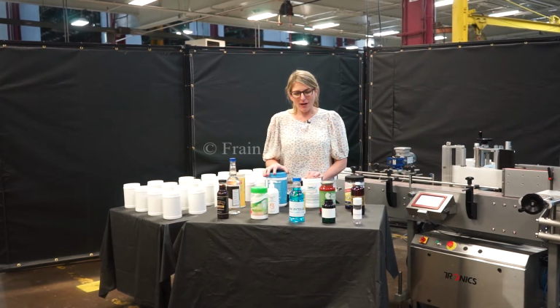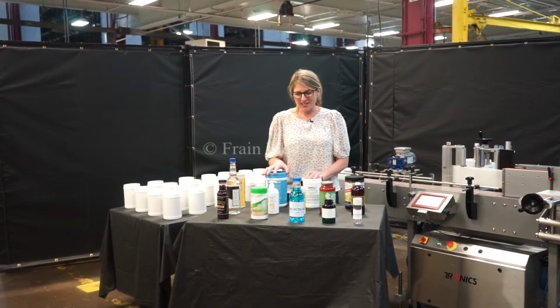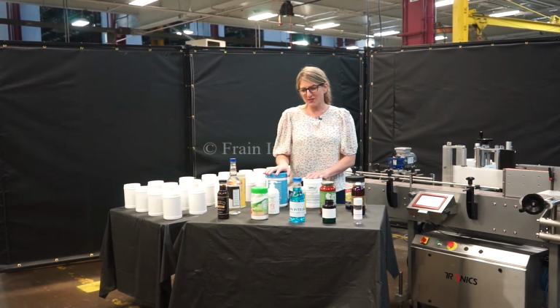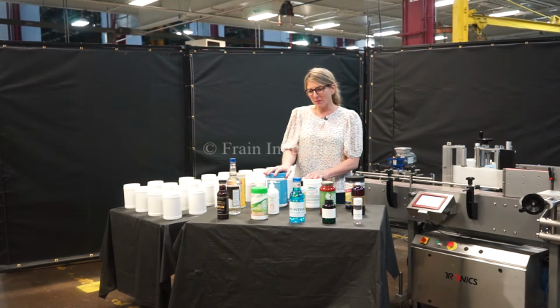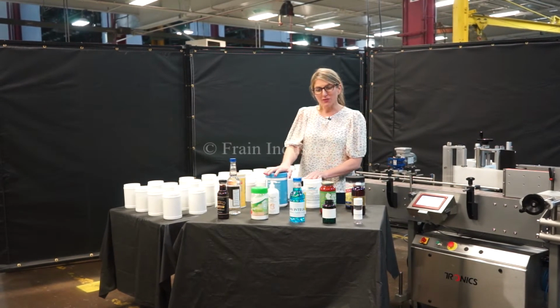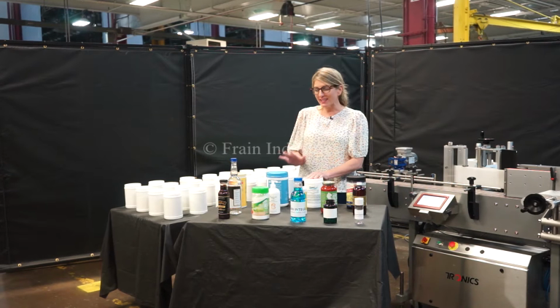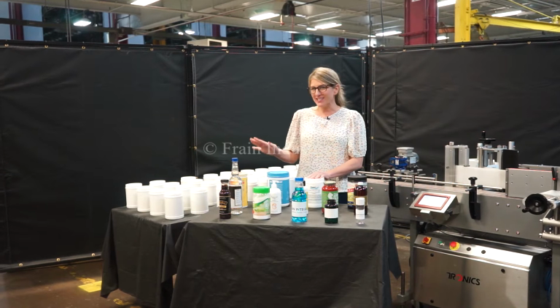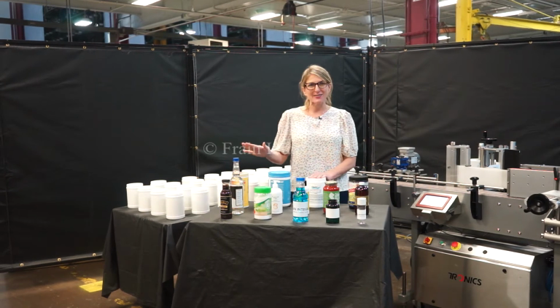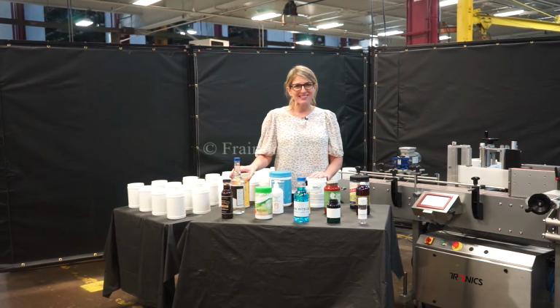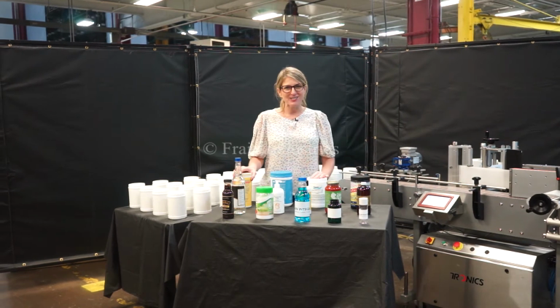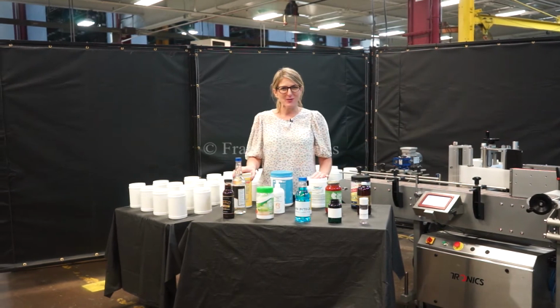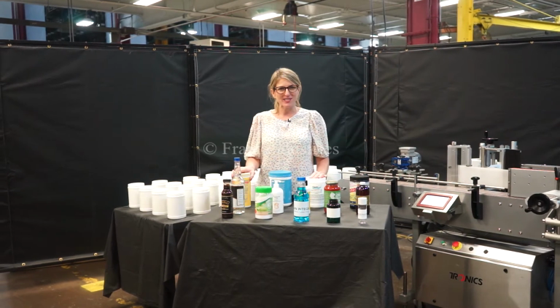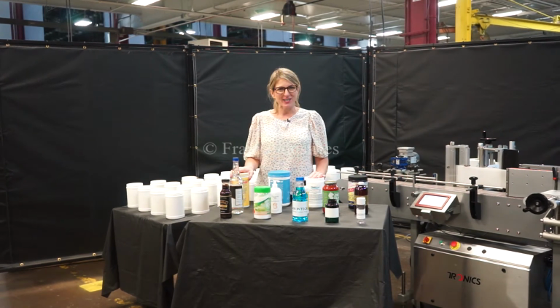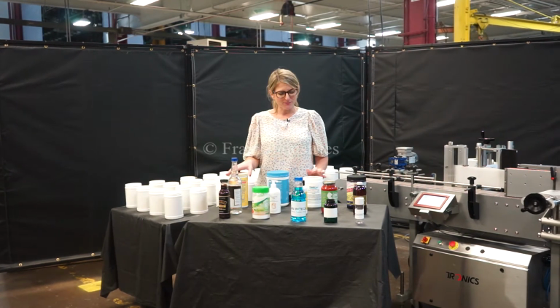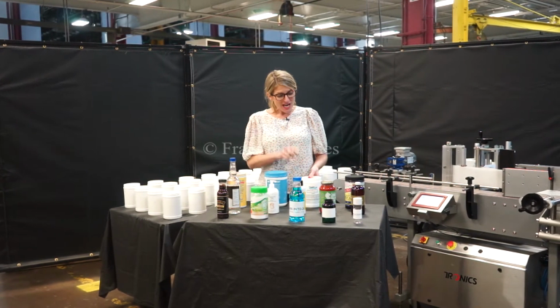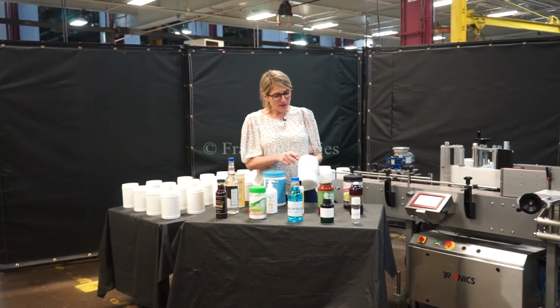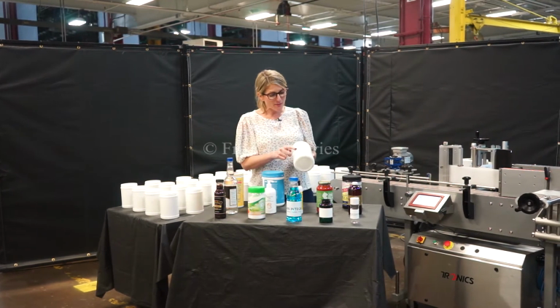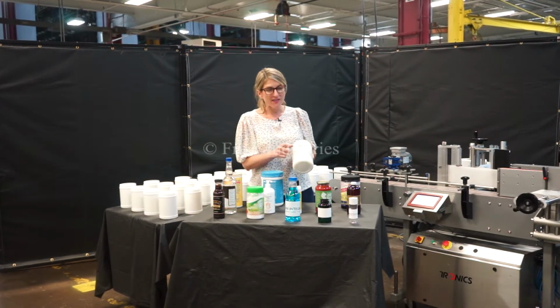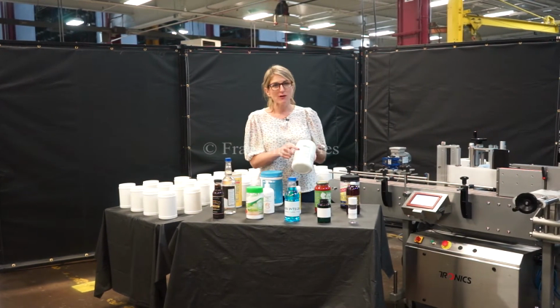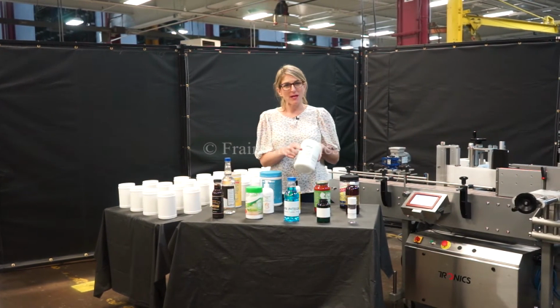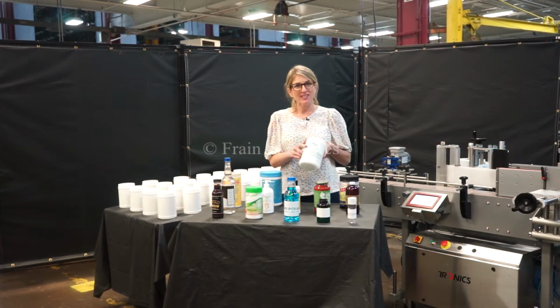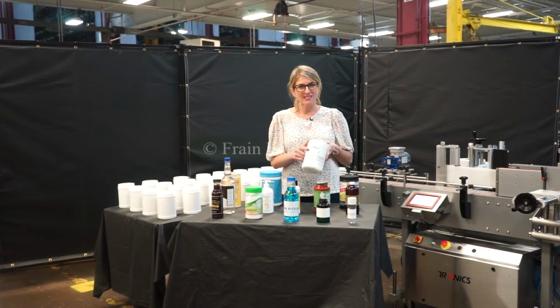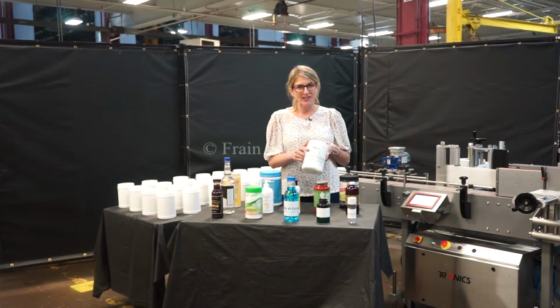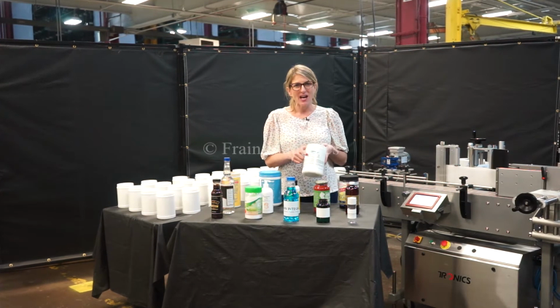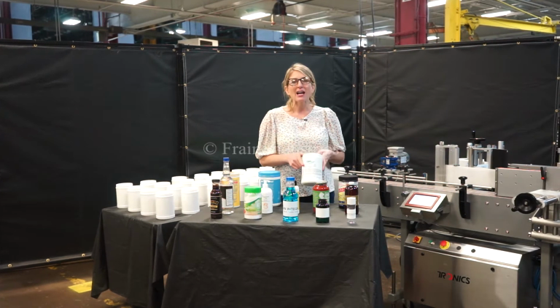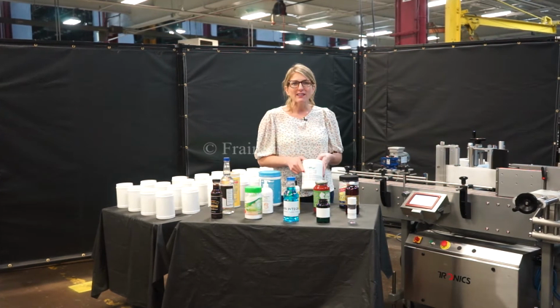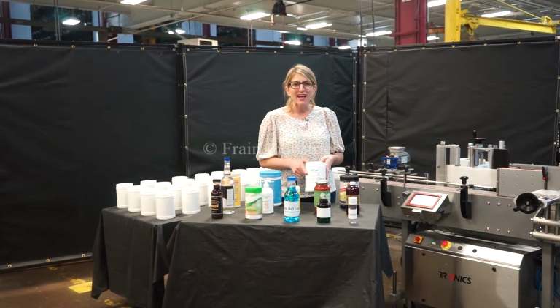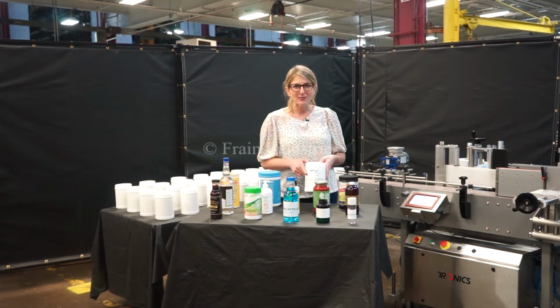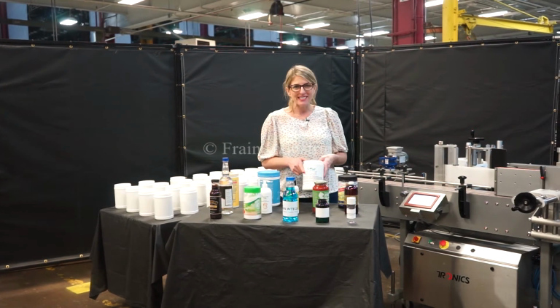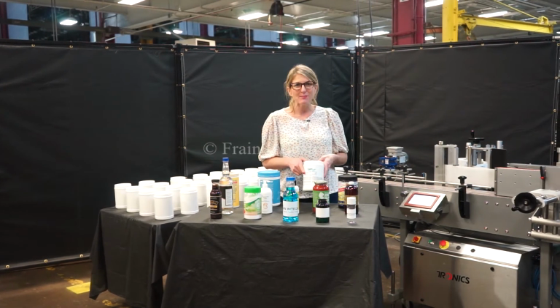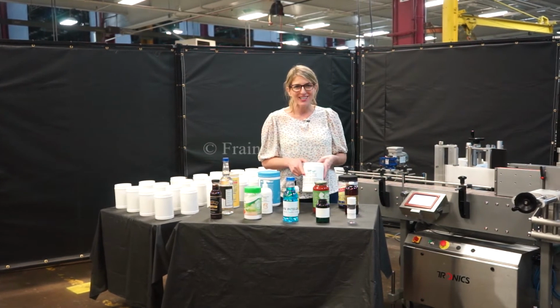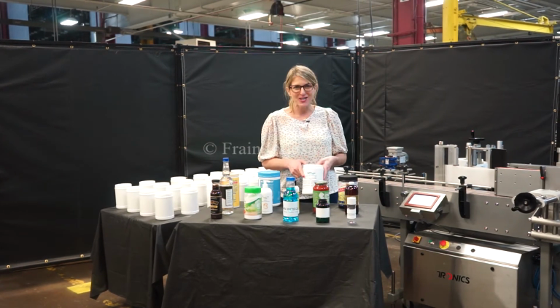Wrappers like these are capable of running many different container sizes such as the ones you see here. Today we'll be applying this wrap label to this container at a rate of 1,100 cases per single shift.